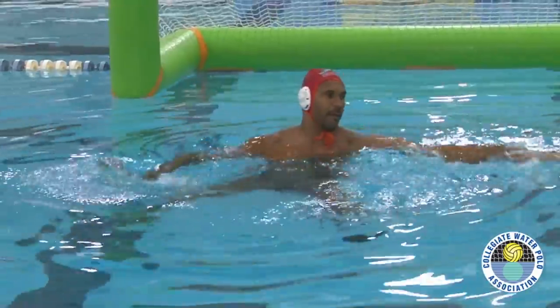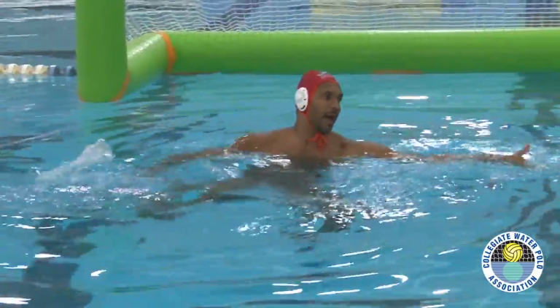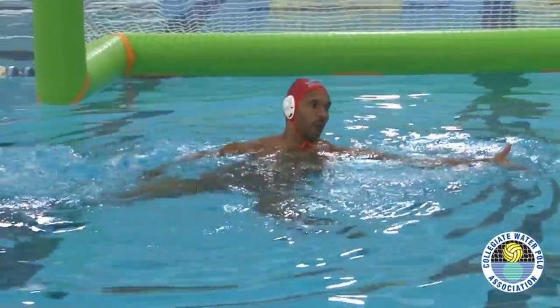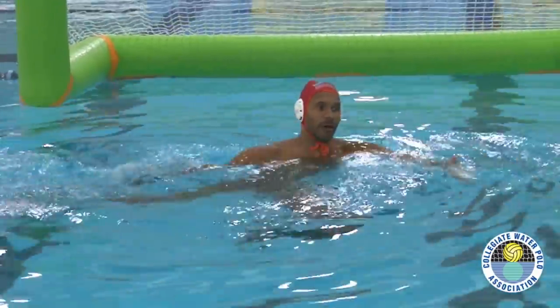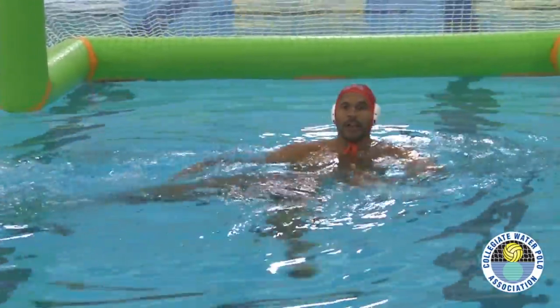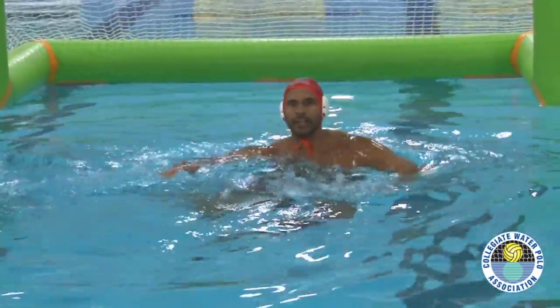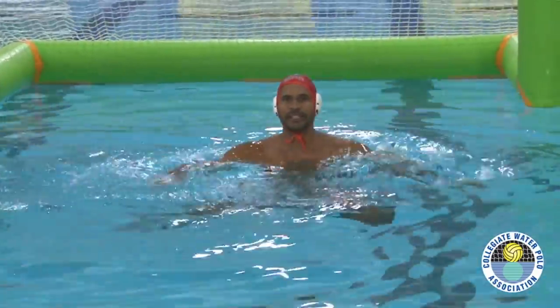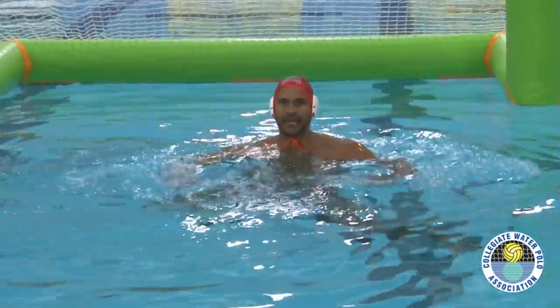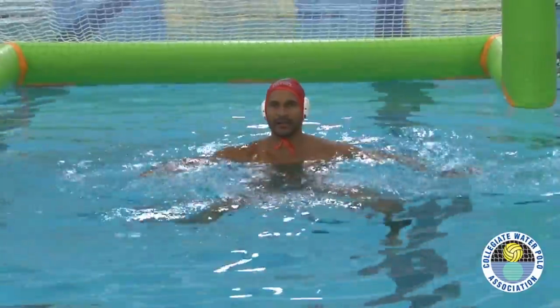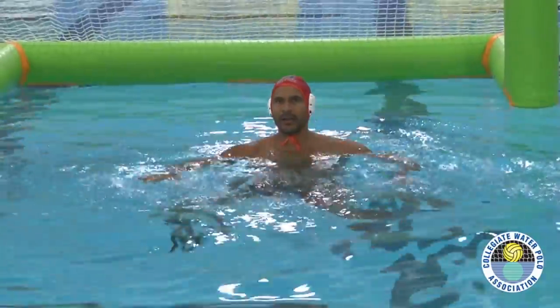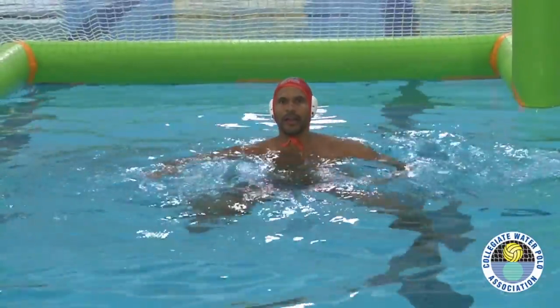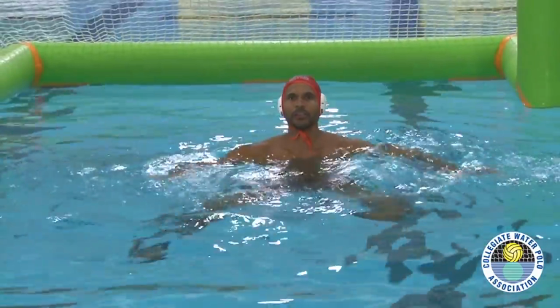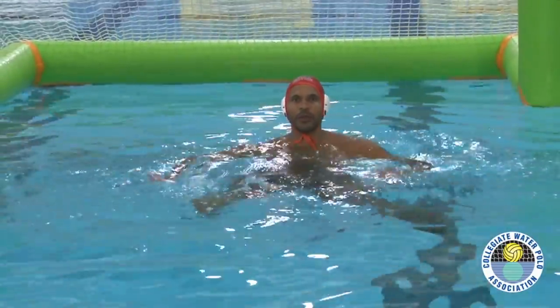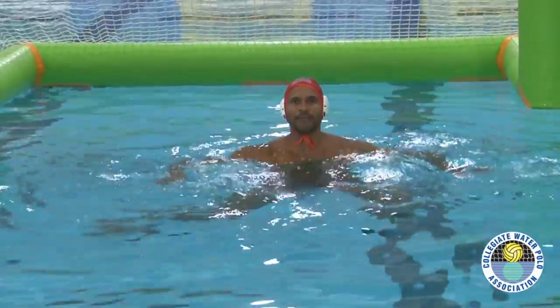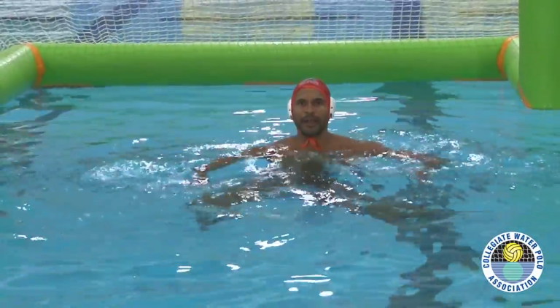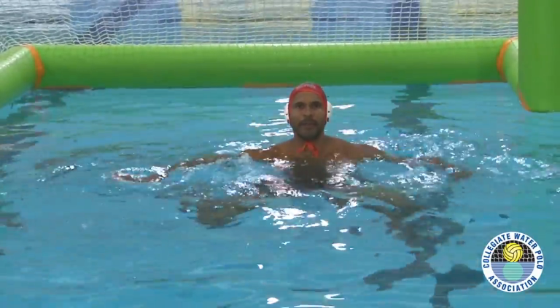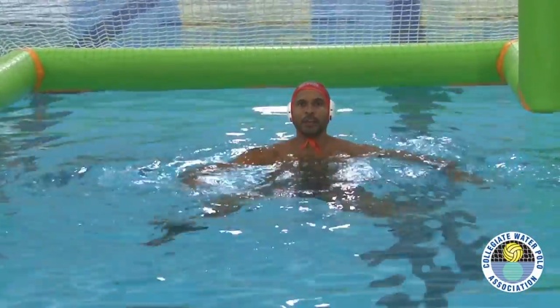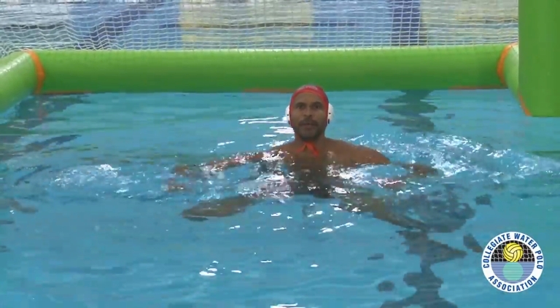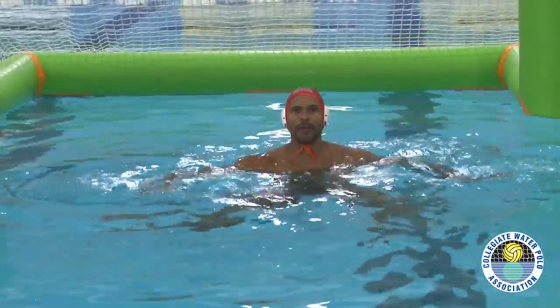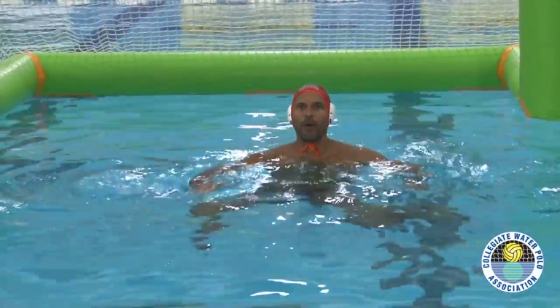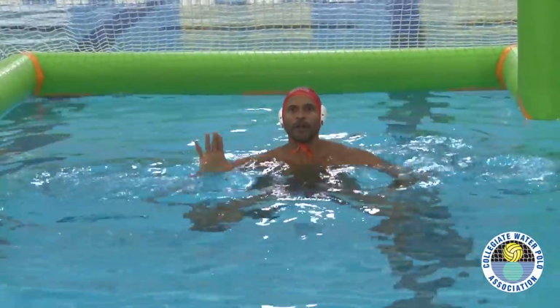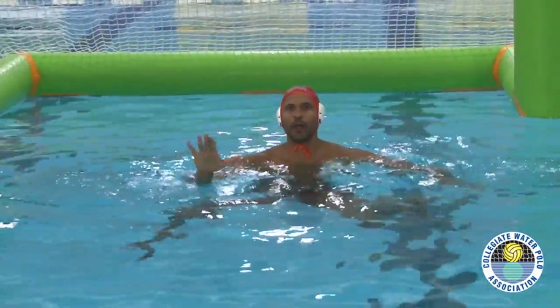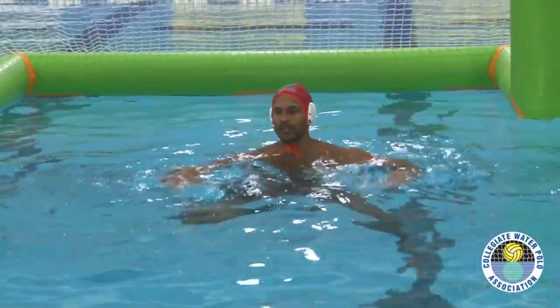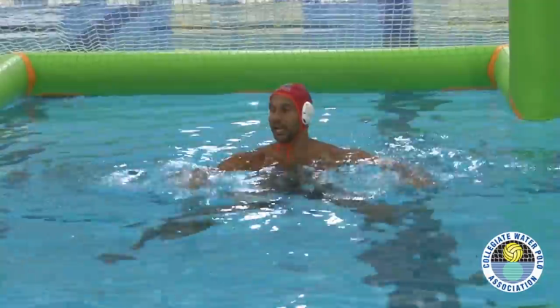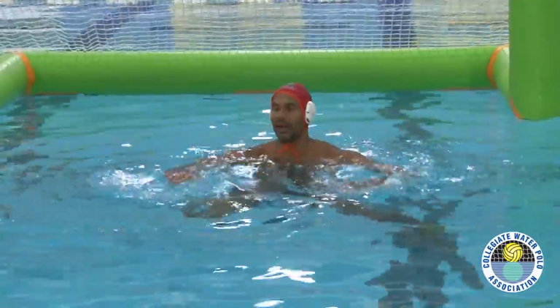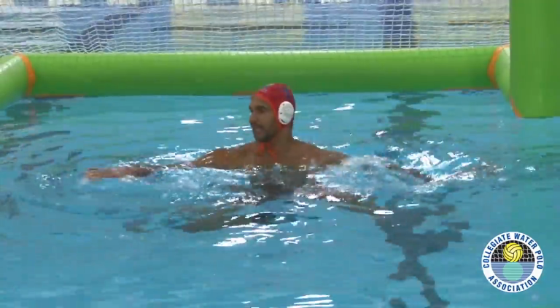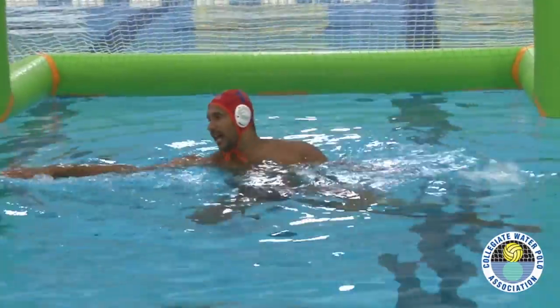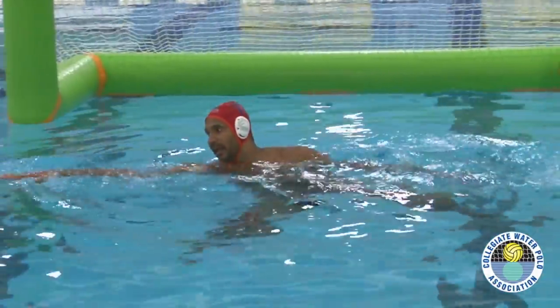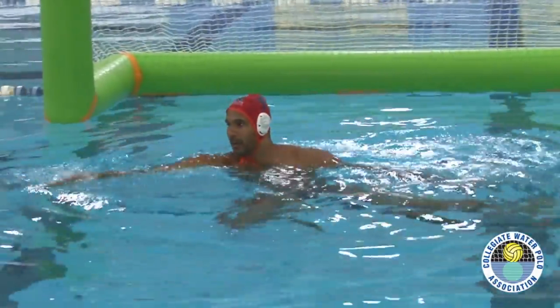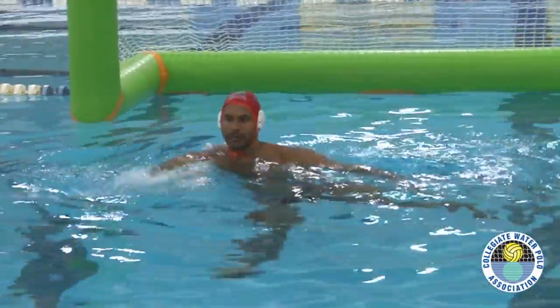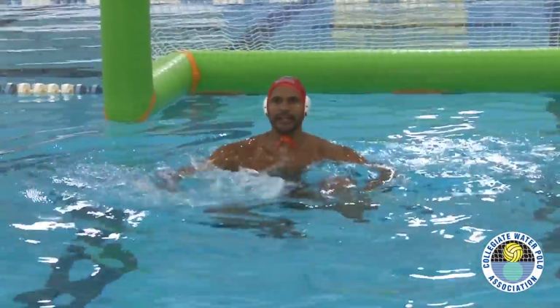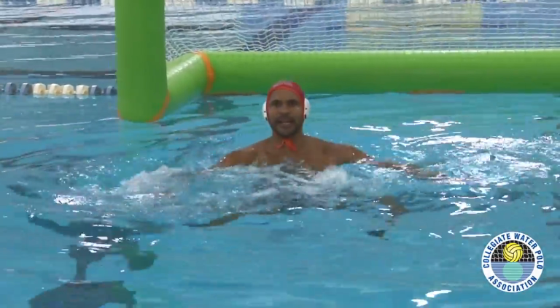Thumb out of the water, 90 degrees, and set. So when you do it live time in a game, you won't be keeping your thumb out of the water, but your hands will always be shallow. As I slide — boom — 90 and set.